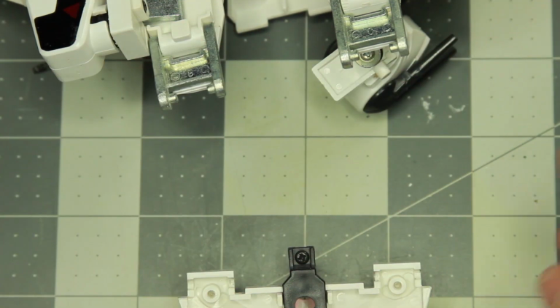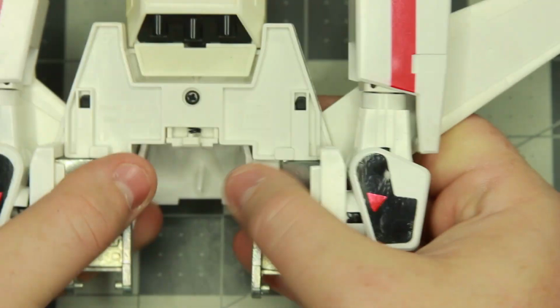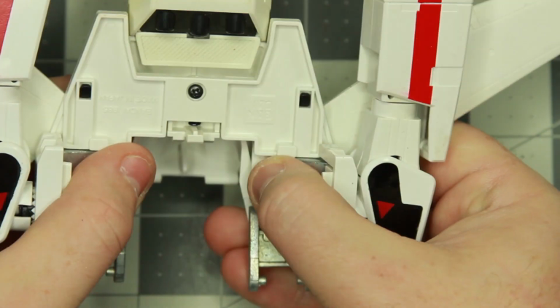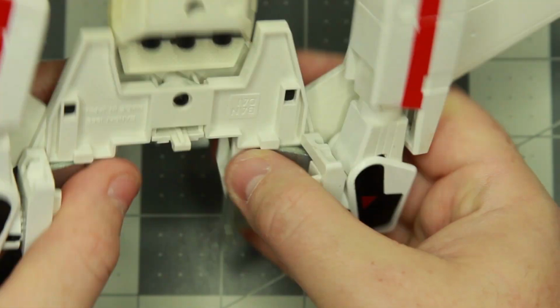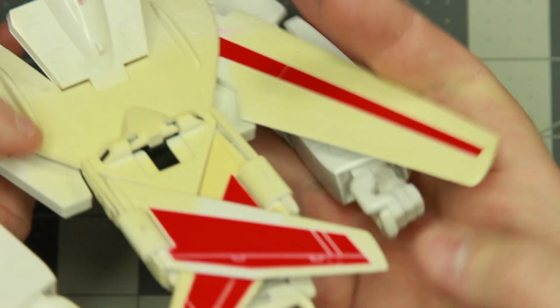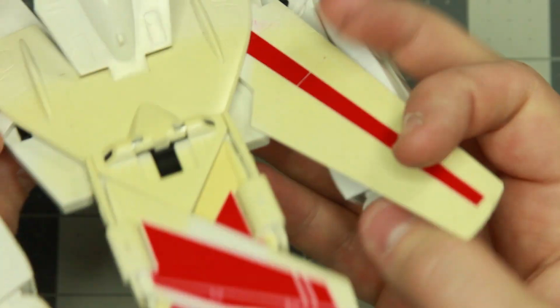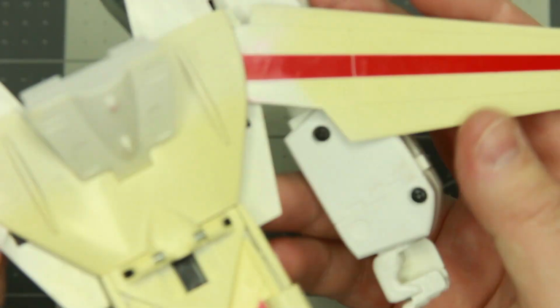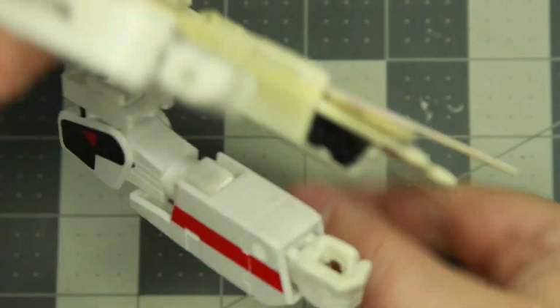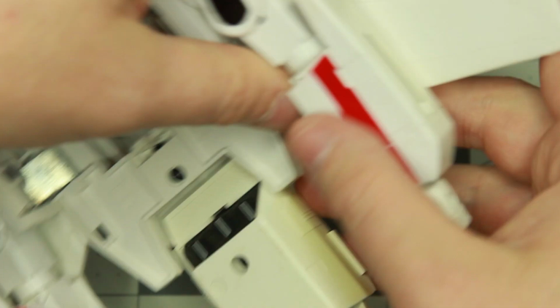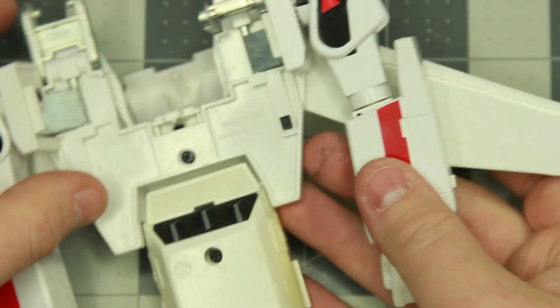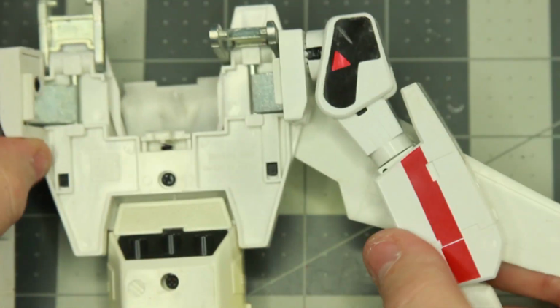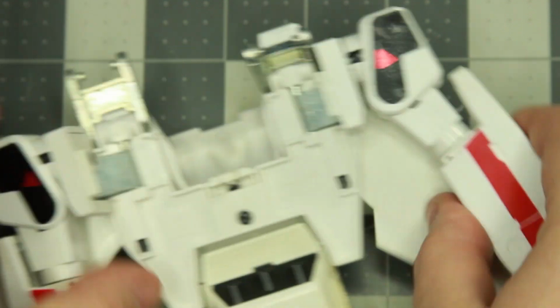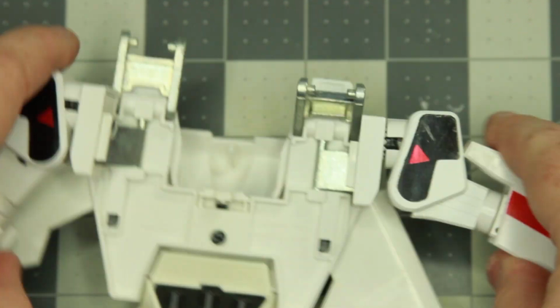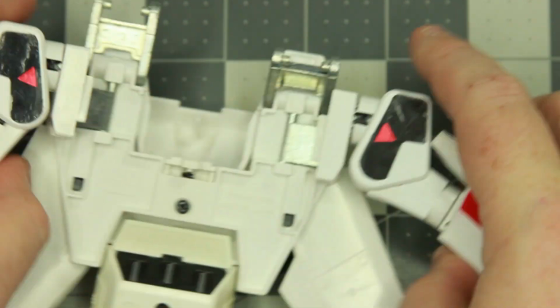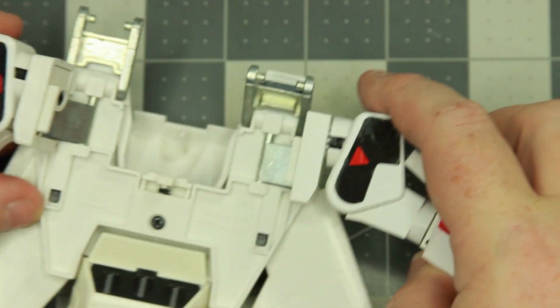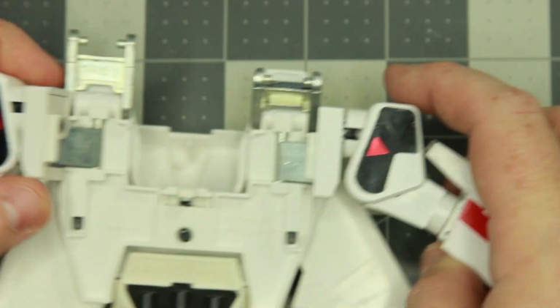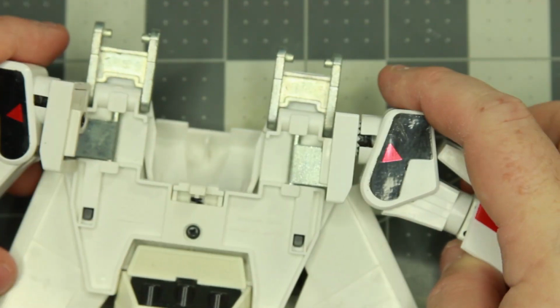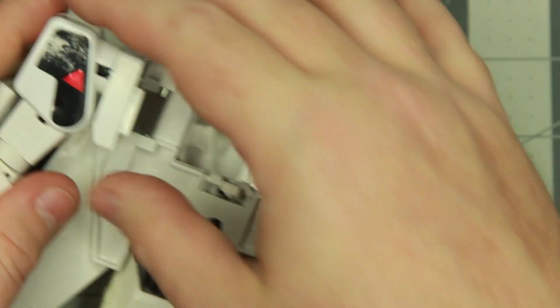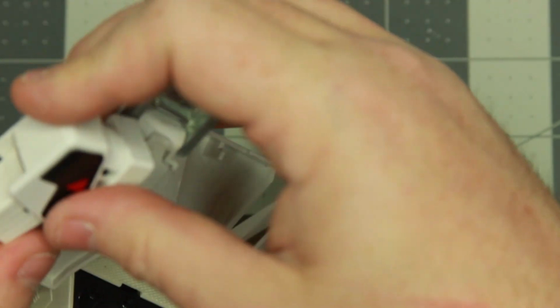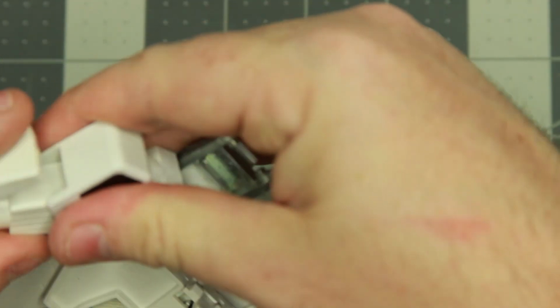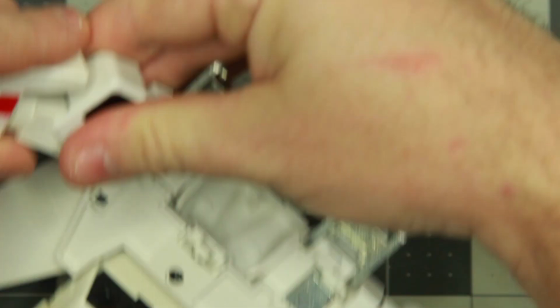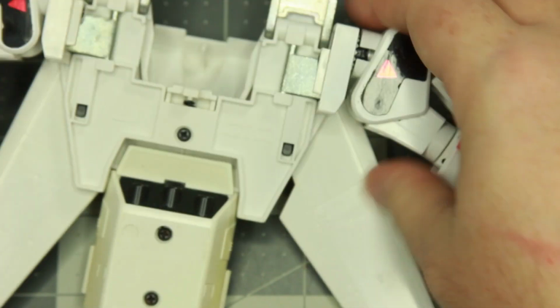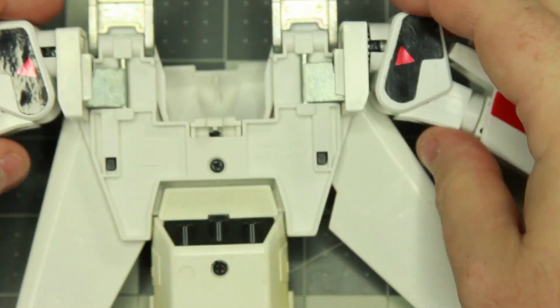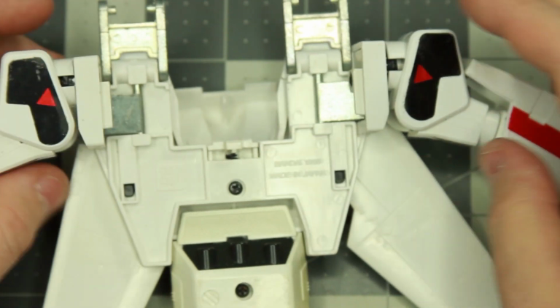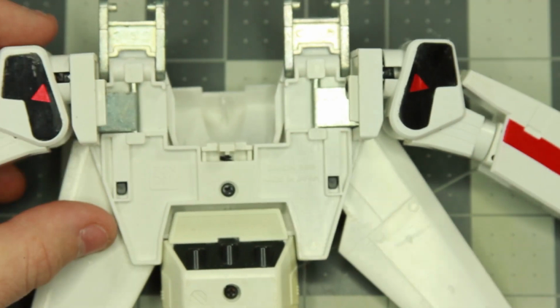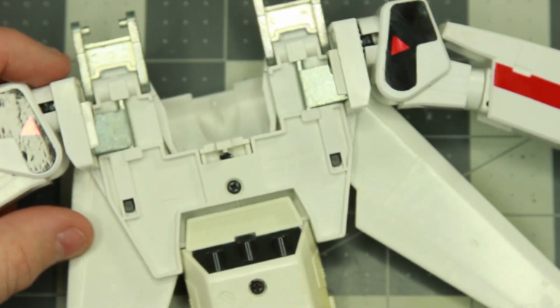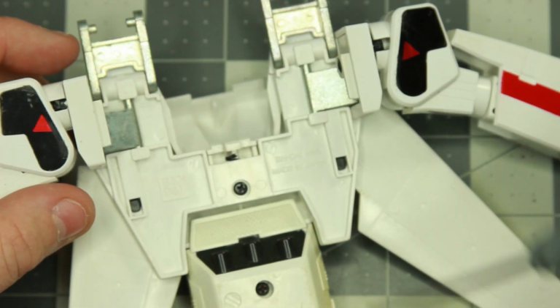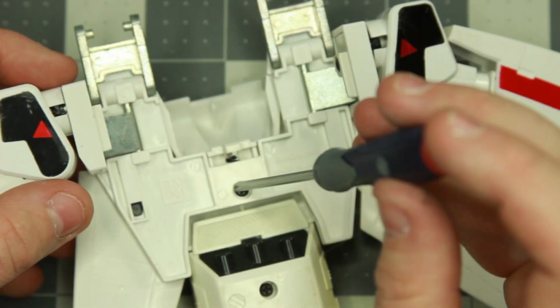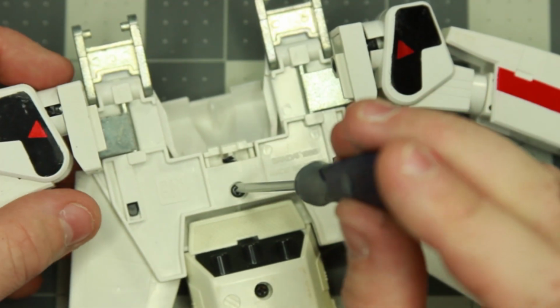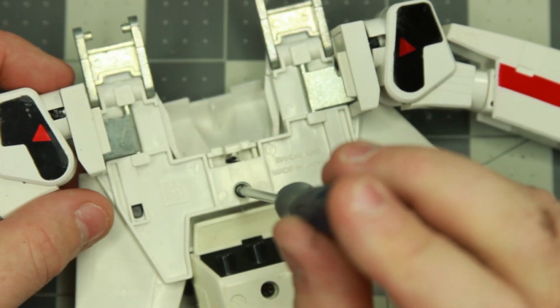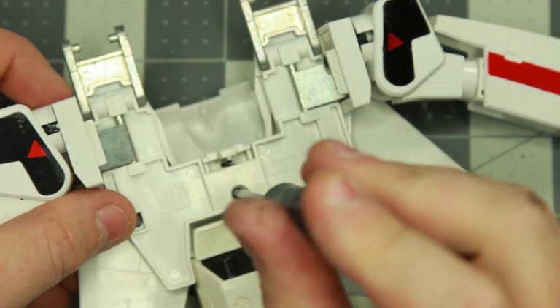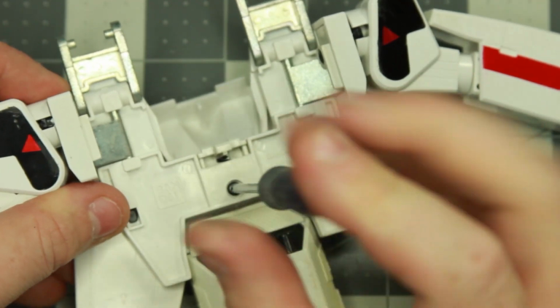There are three more screws on the back — two under each arm. You'll see the metal flaps; you want to pull those up and there will be screws under there, and then one in the middle. That should free up the backpack from the arm mechanism.